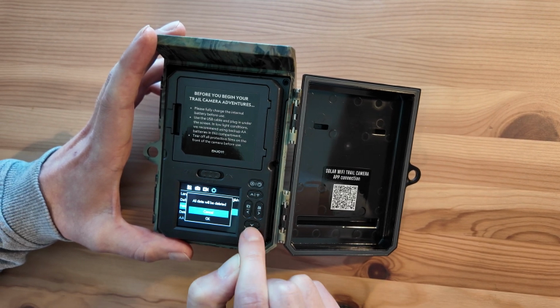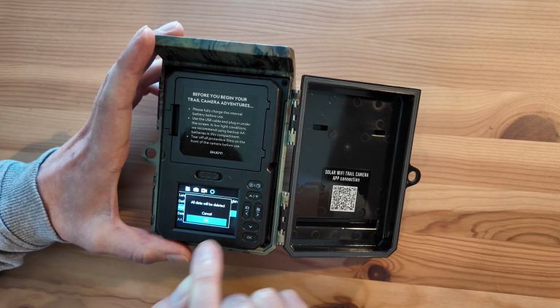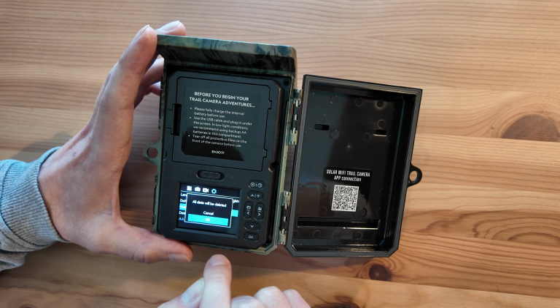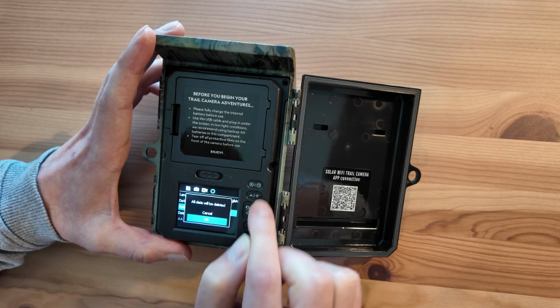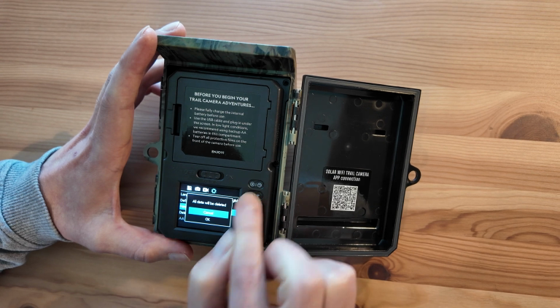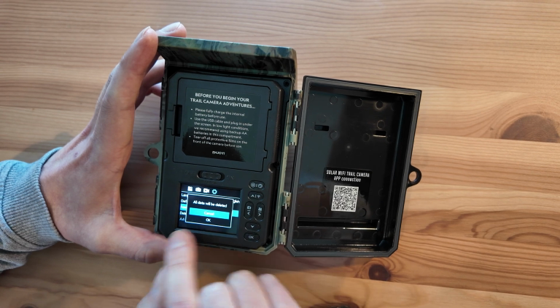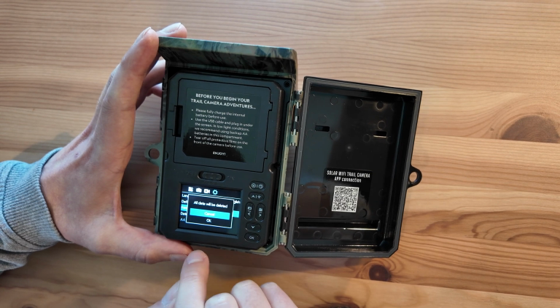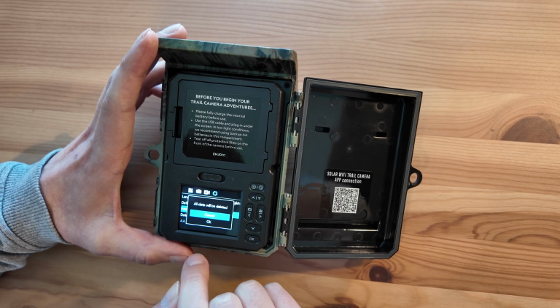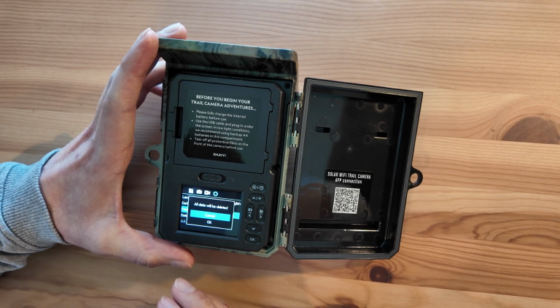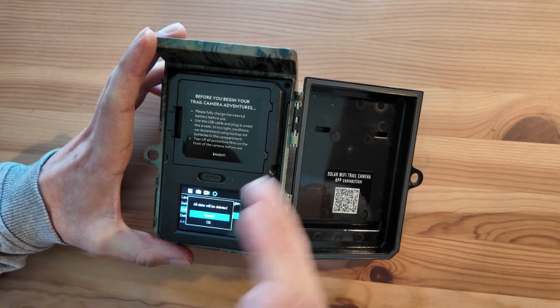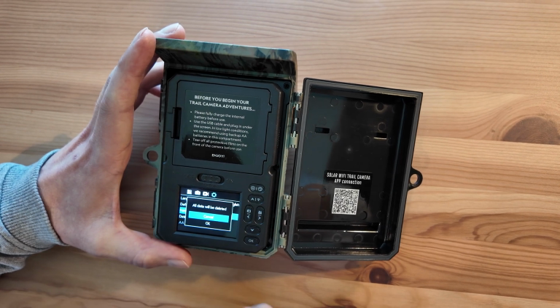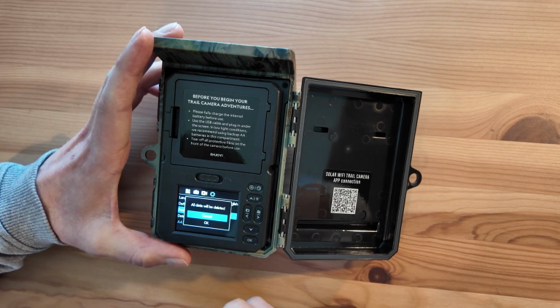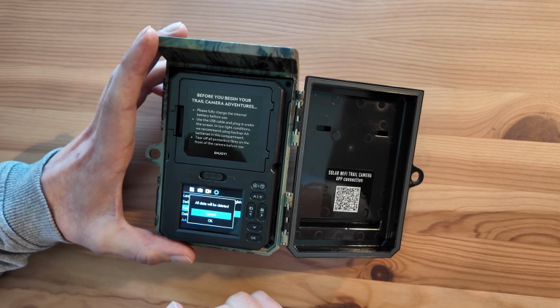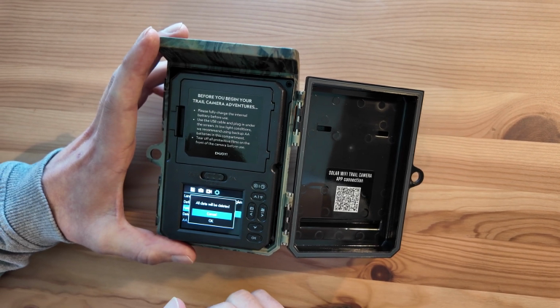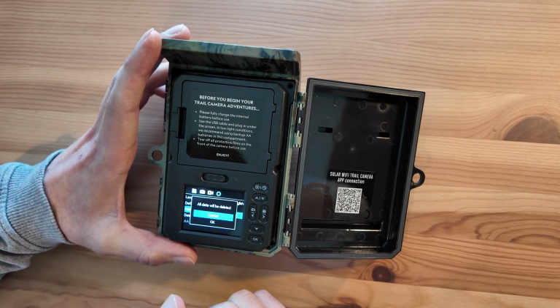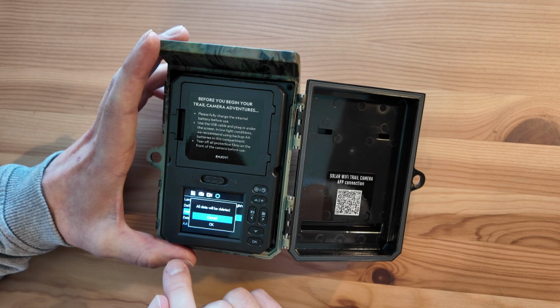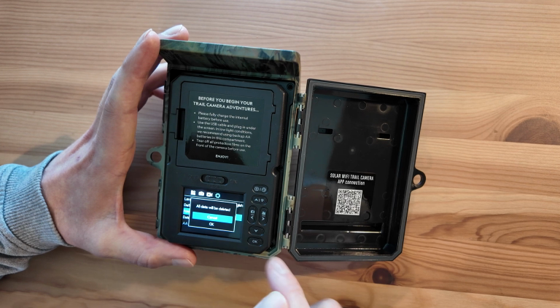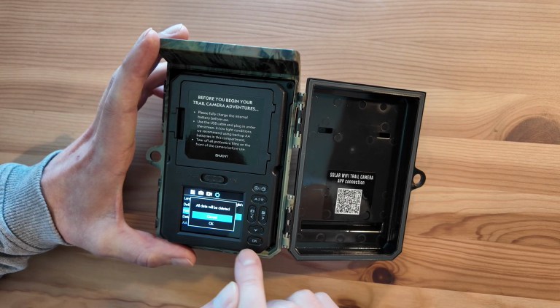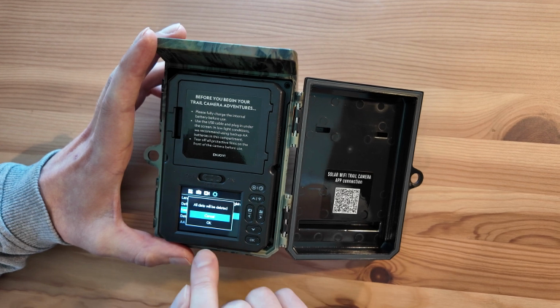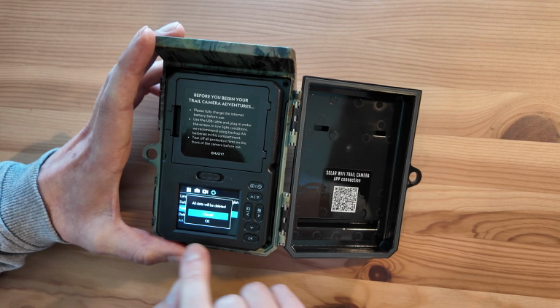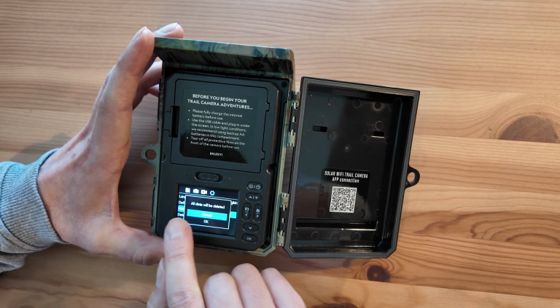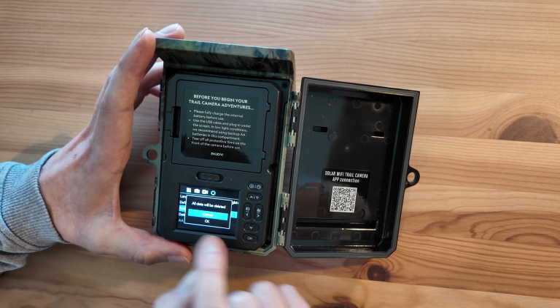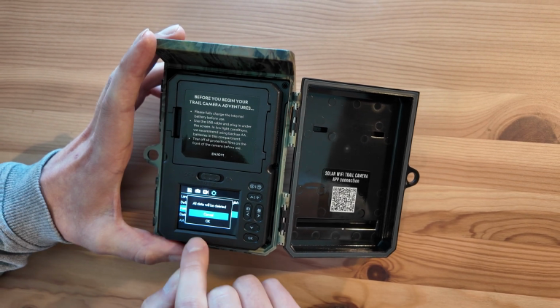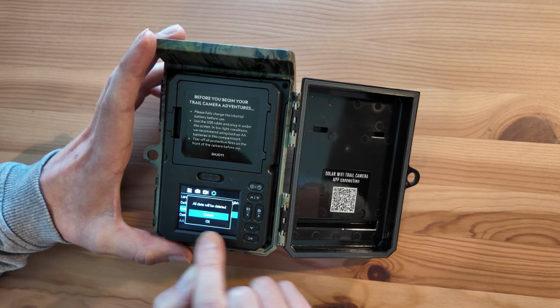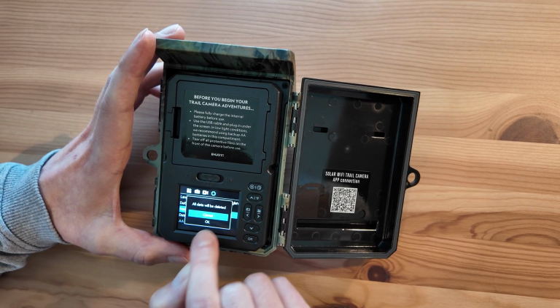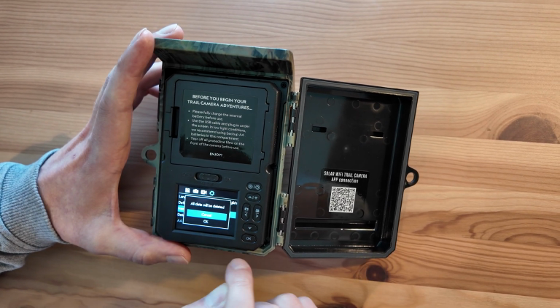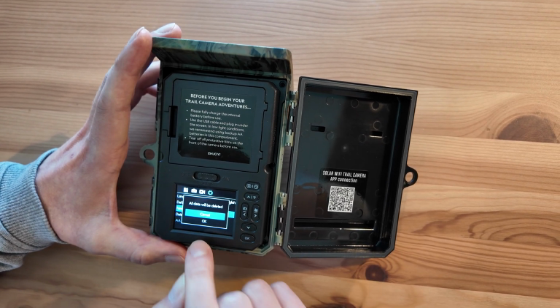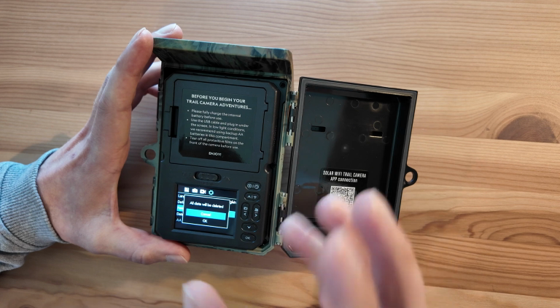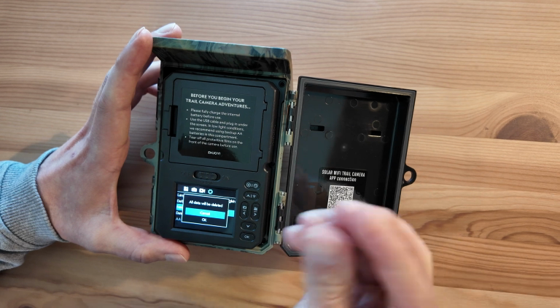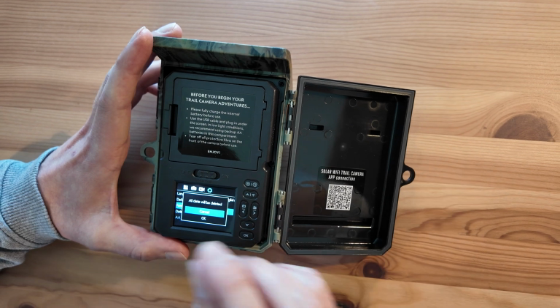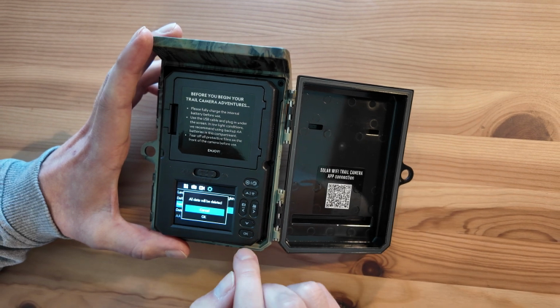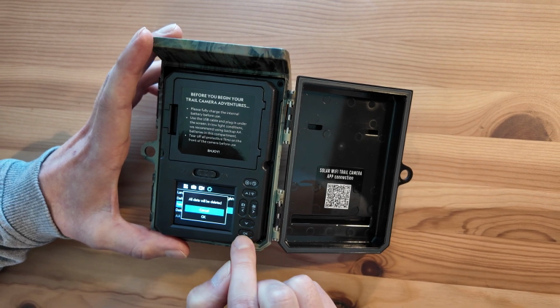Once you've set that, it will then prompt you to format the SD card and that gets it ready for use in the camera. I've already done it on this one, but normally on first use it's worth doing that, especially if the card's been used in a different device.